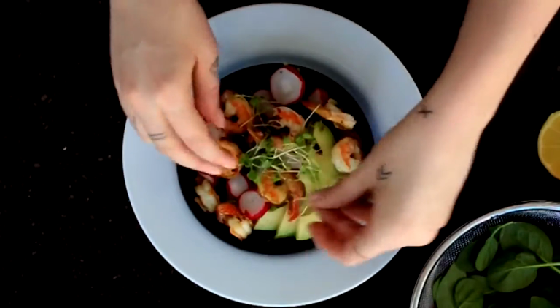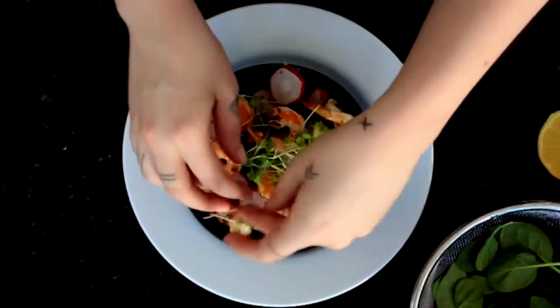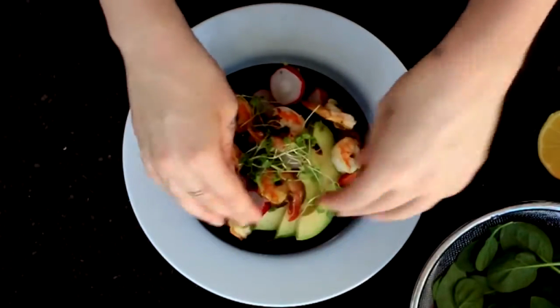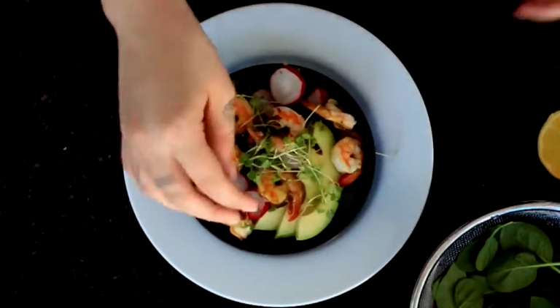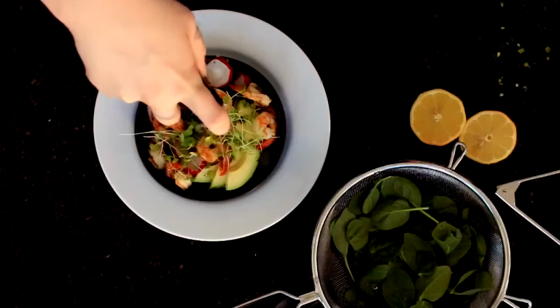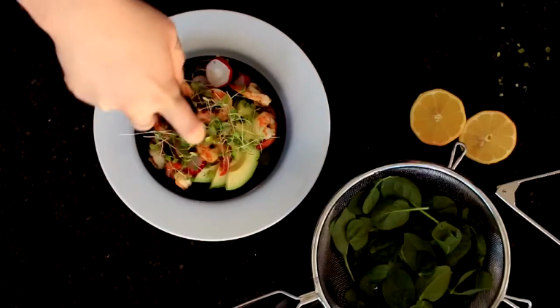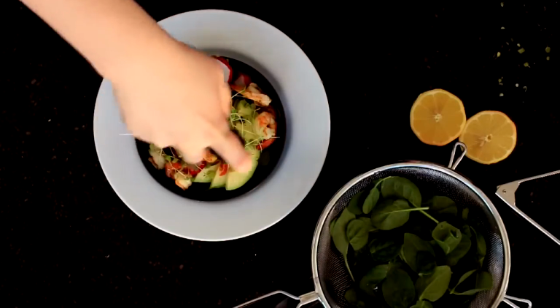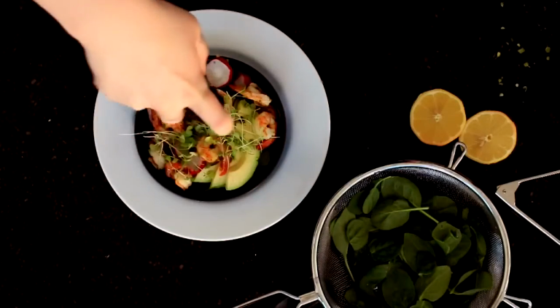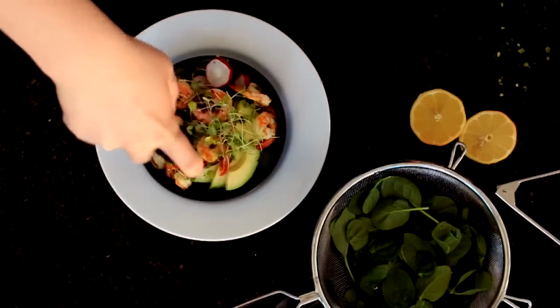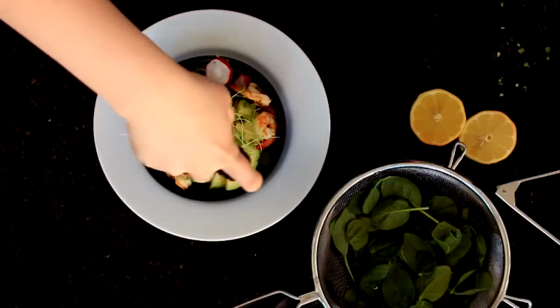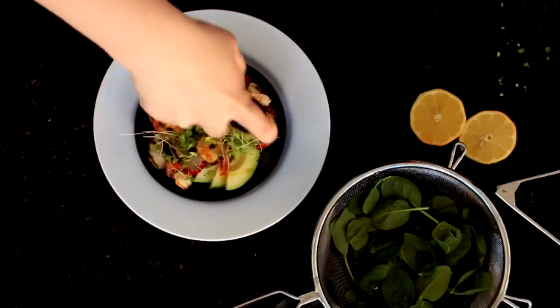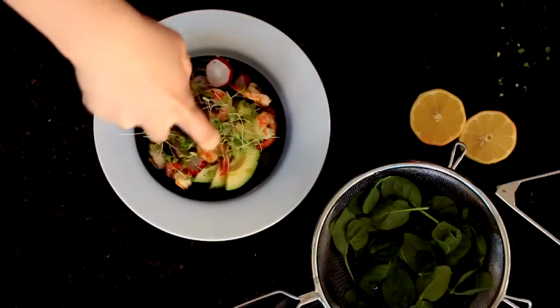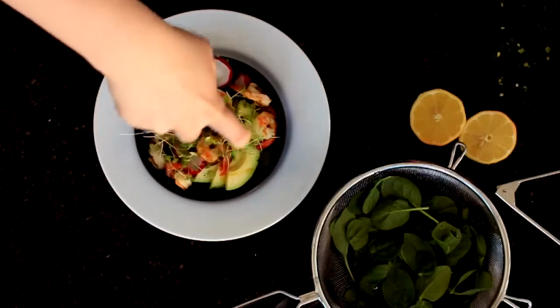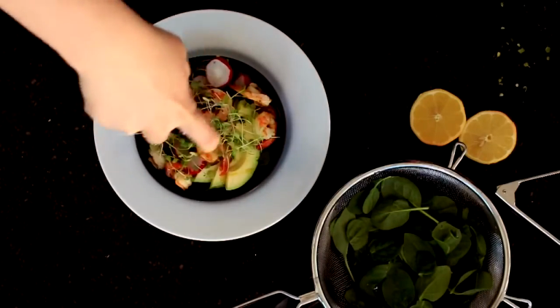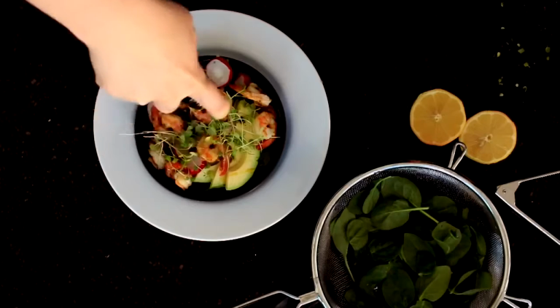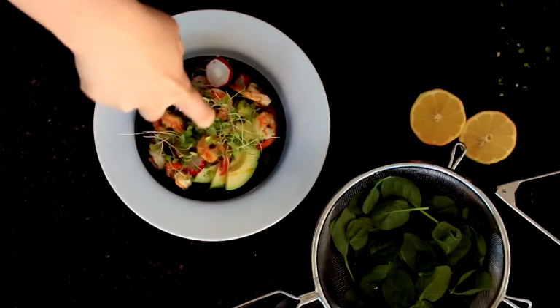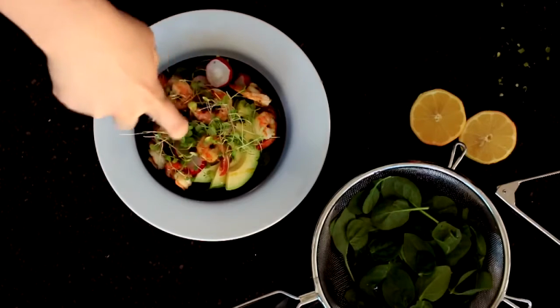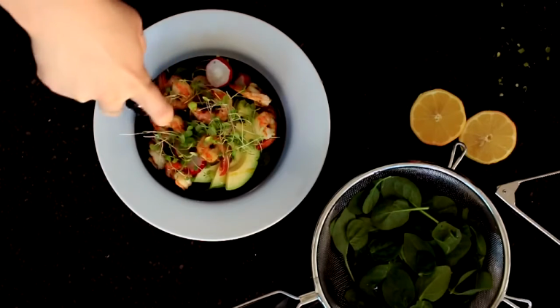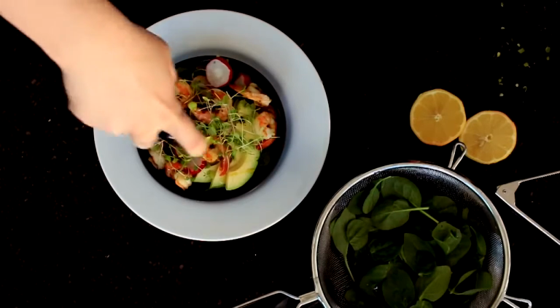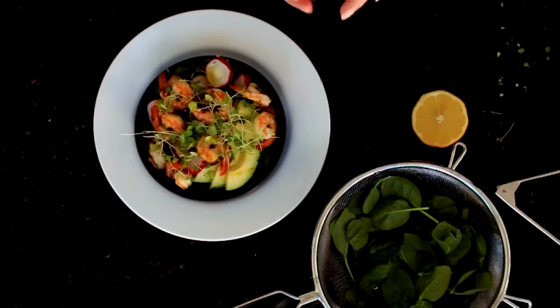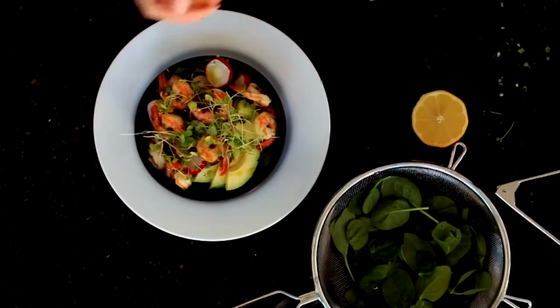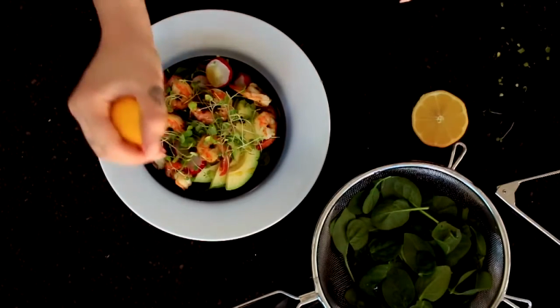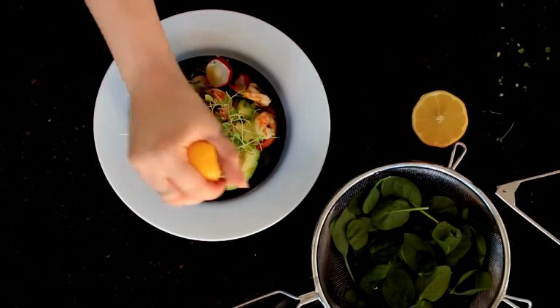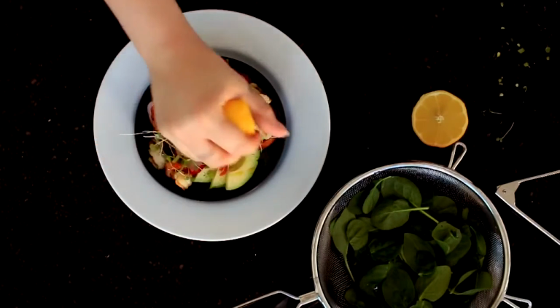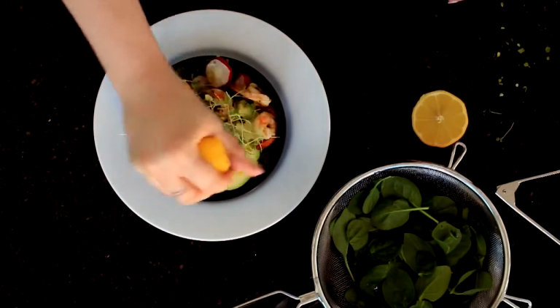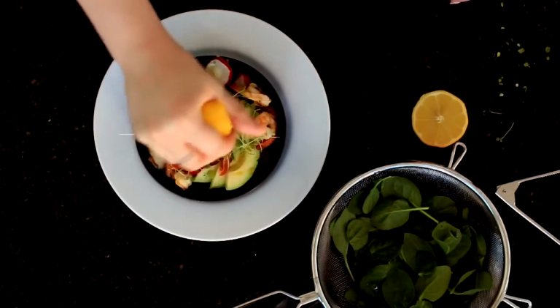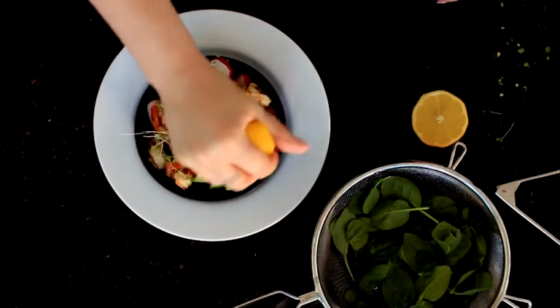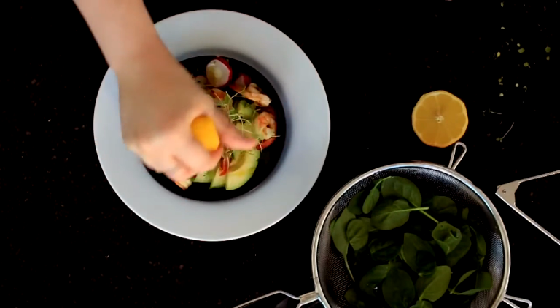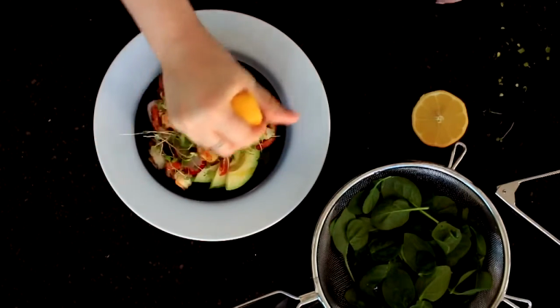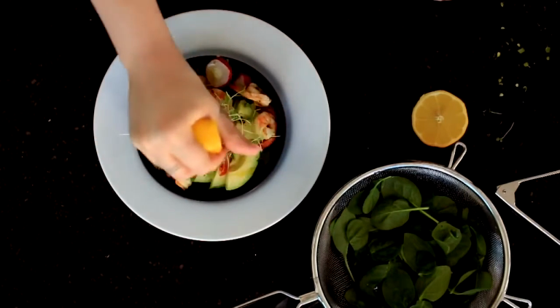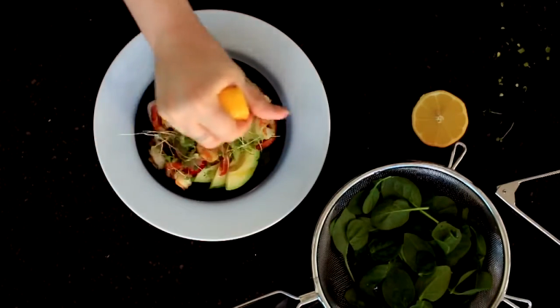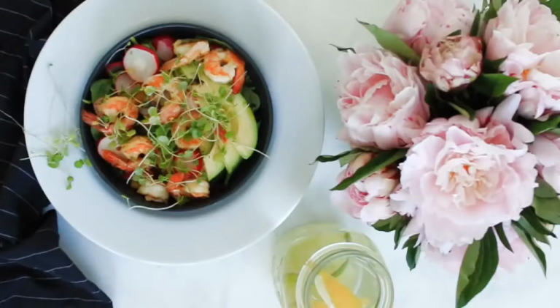If you'd like to find written versions of these recipes, you can find them on my blog — I'll link them in the description box for you guys. And if you like the video, I would appreciate it so much if you'd give it a thumbs up for me.